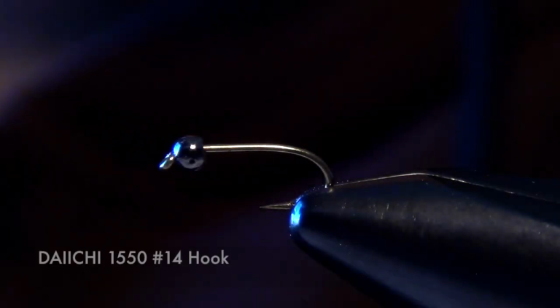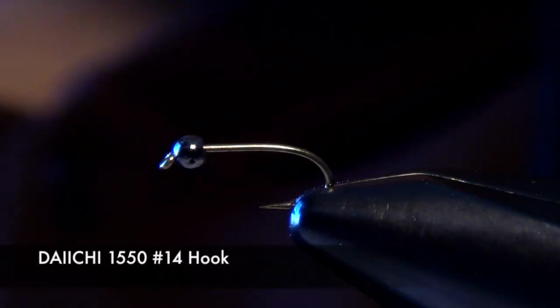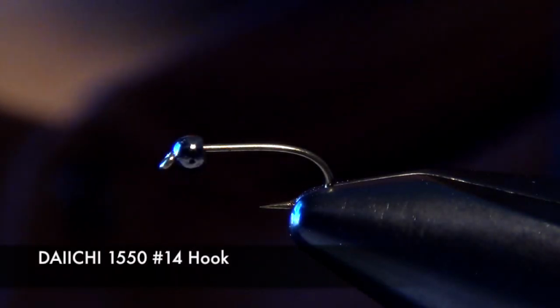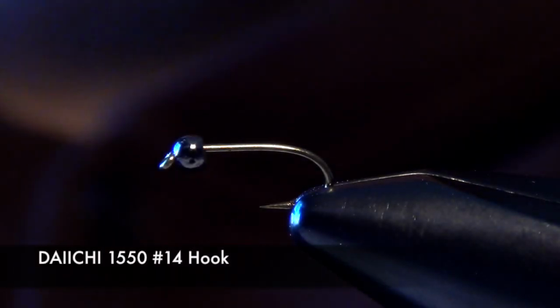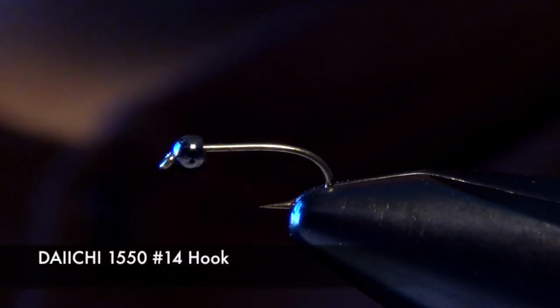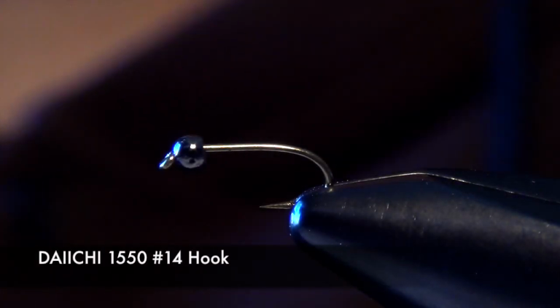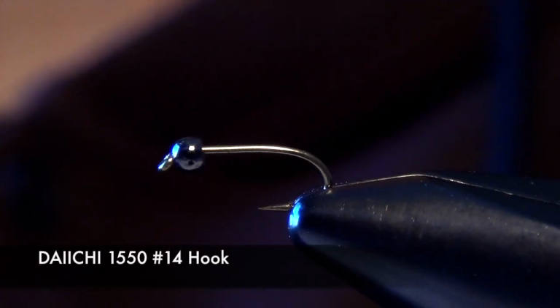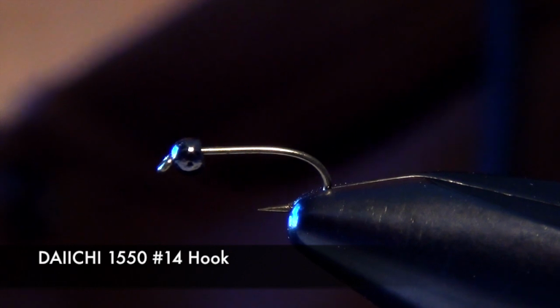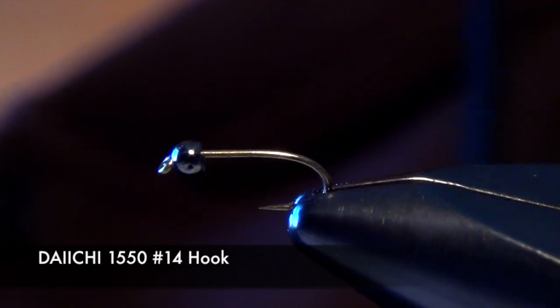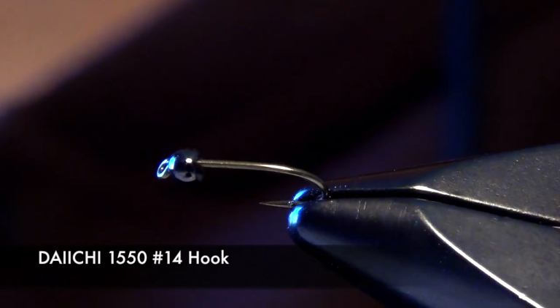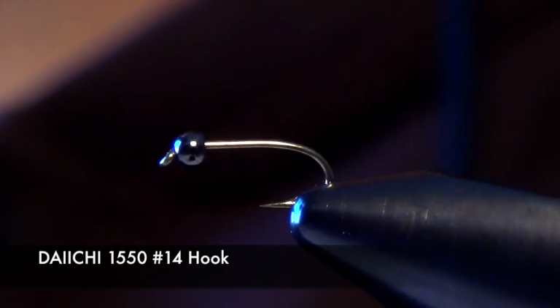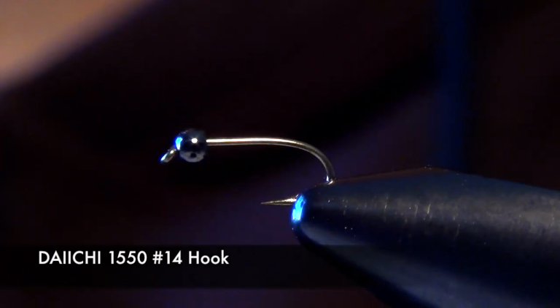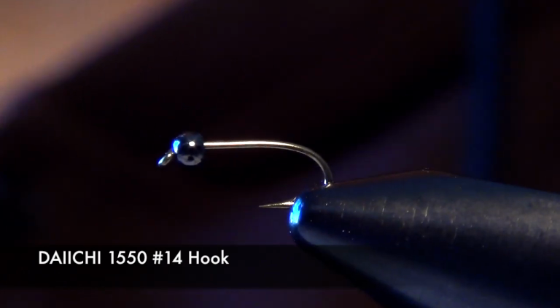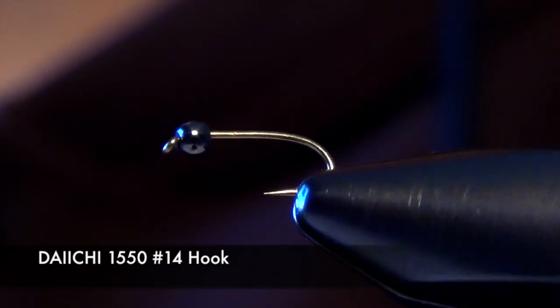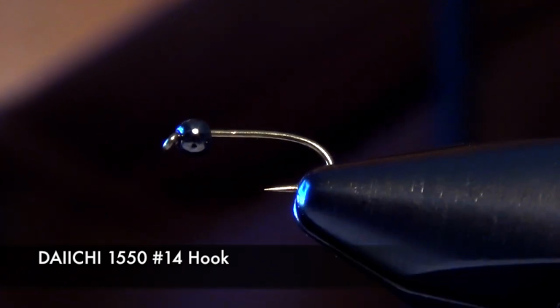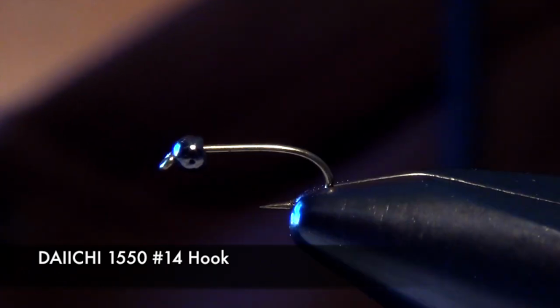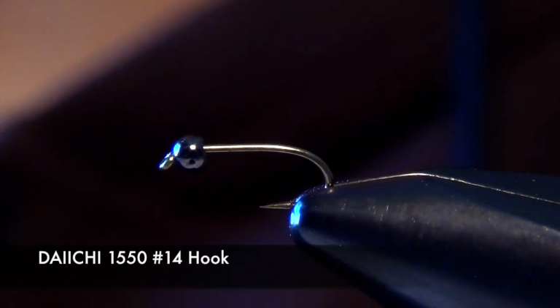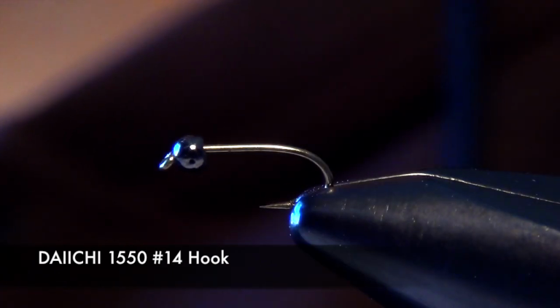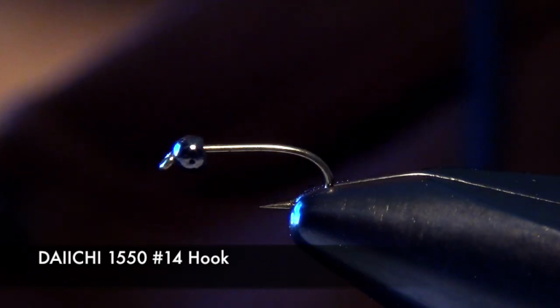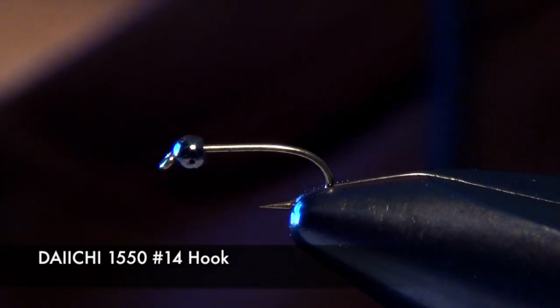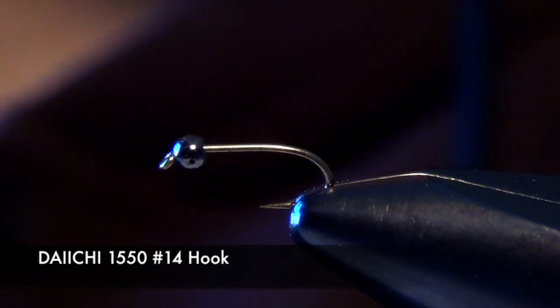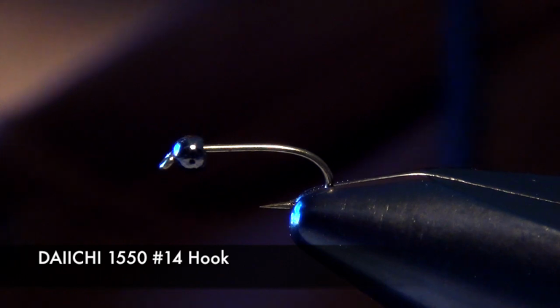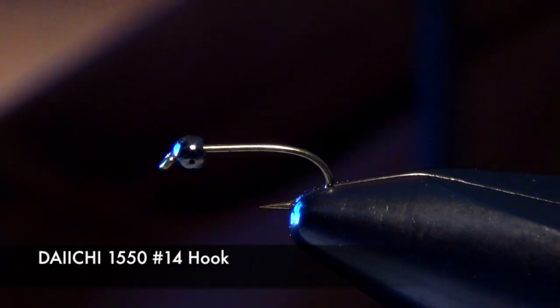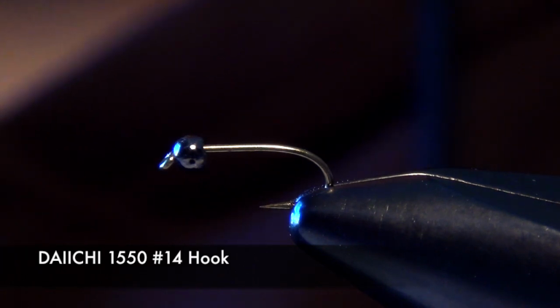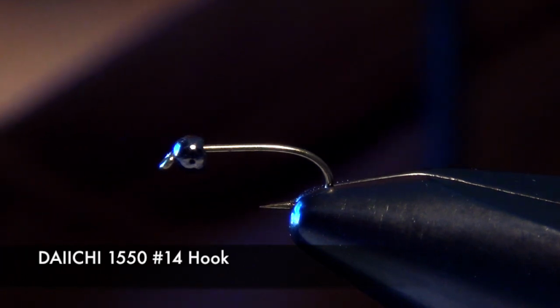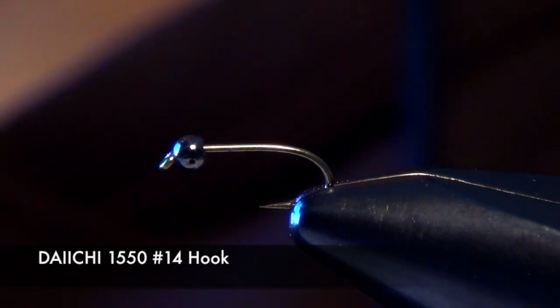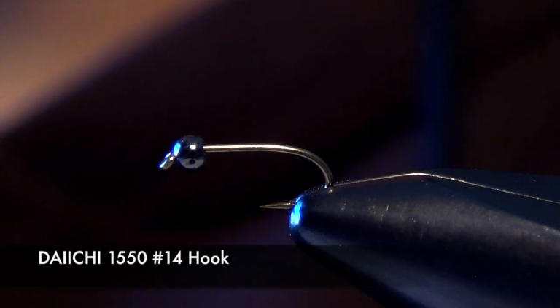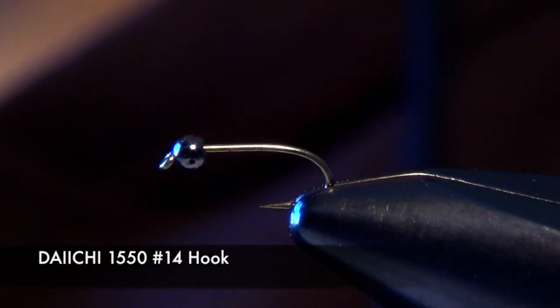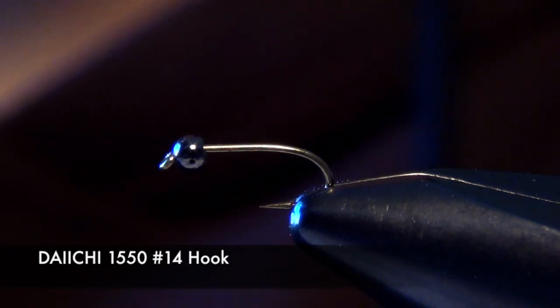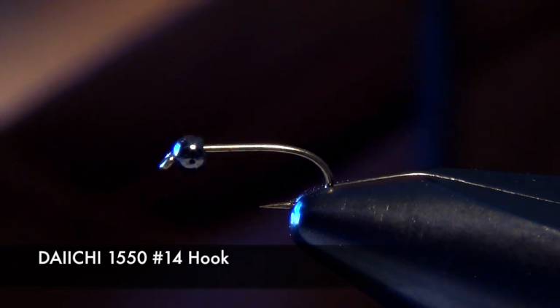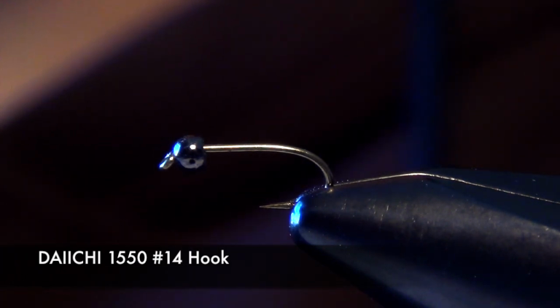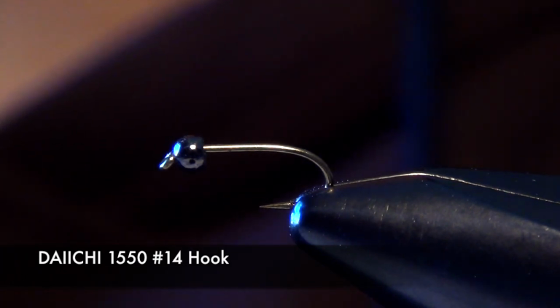In this video we're going to be tying my Runt Stone with a tungsten bead on the front of it. It's pretty much tied the same — there's just one little difference, and that's how we tie in the antenna.